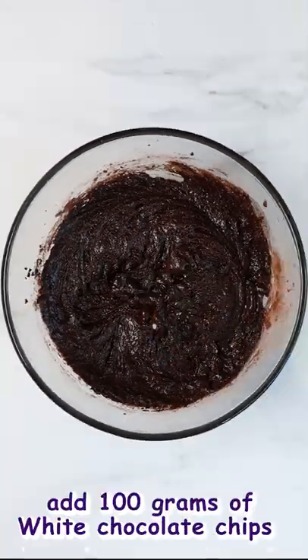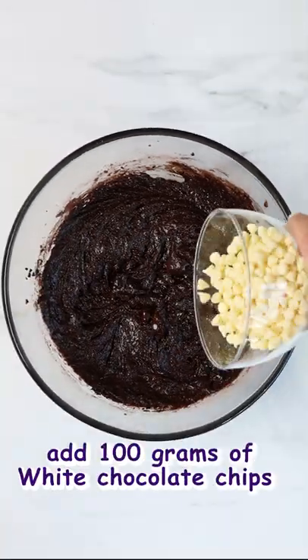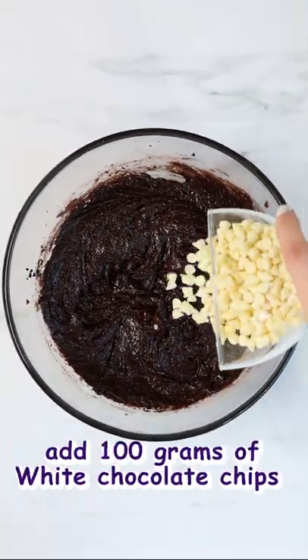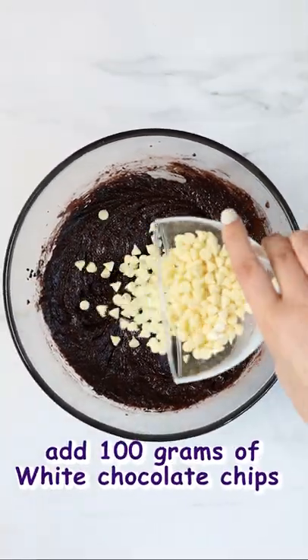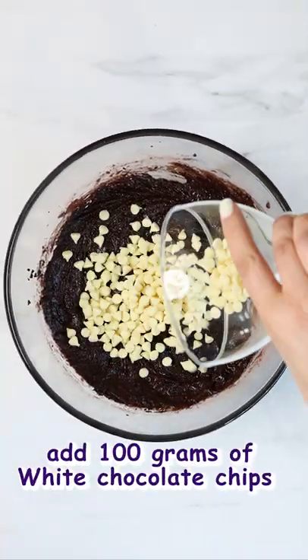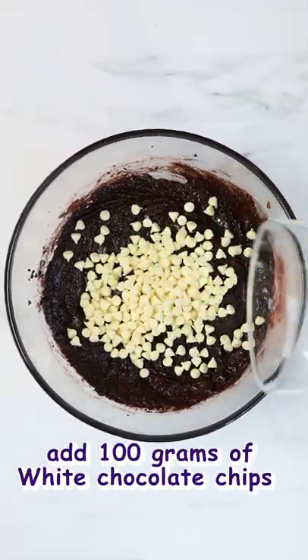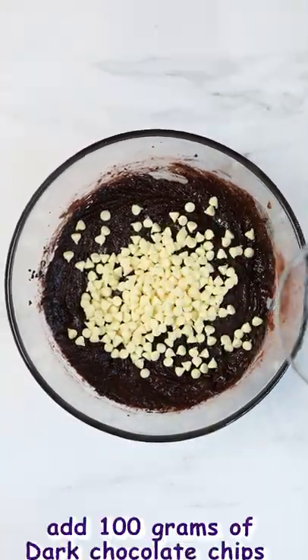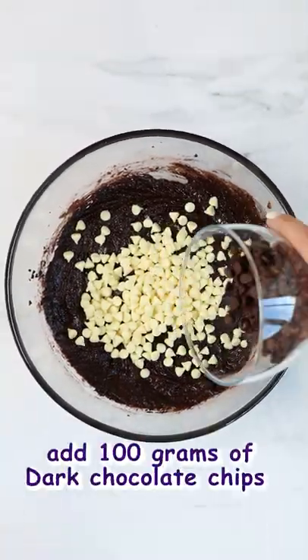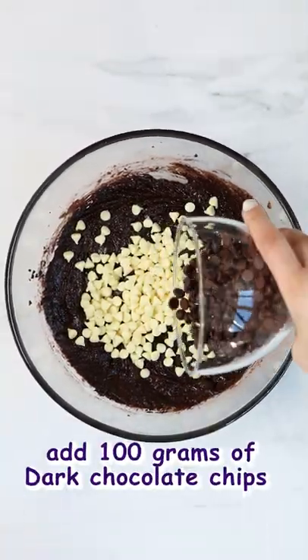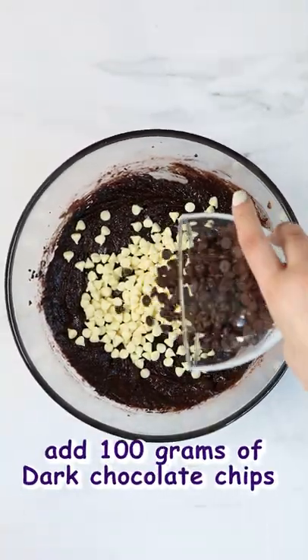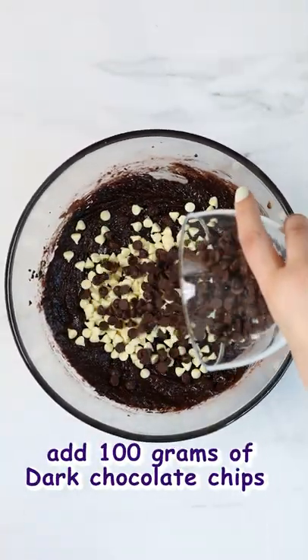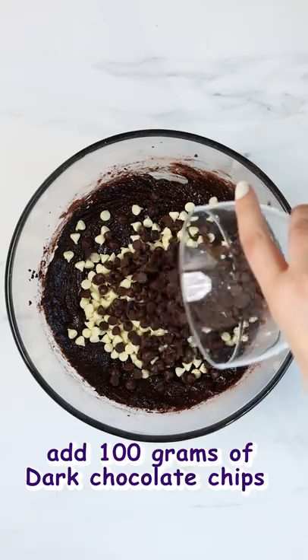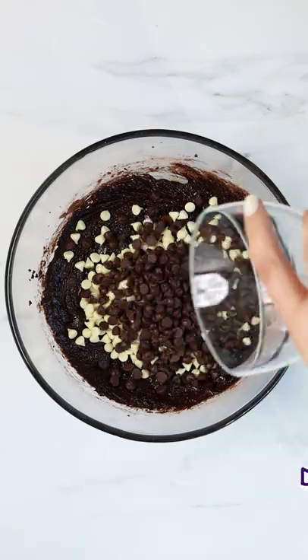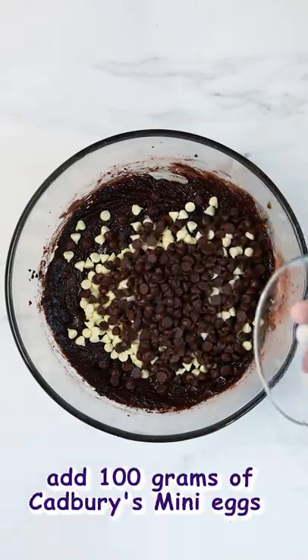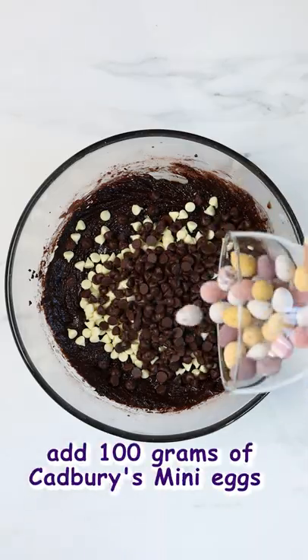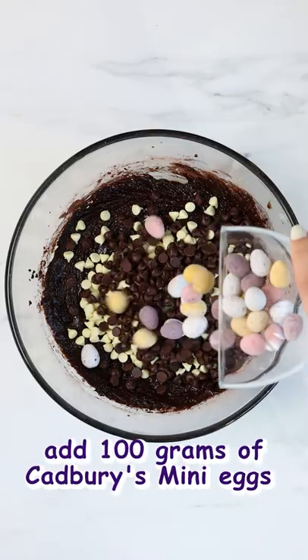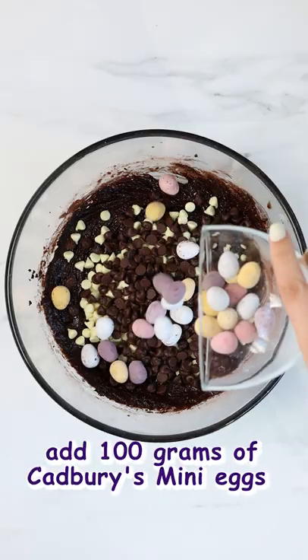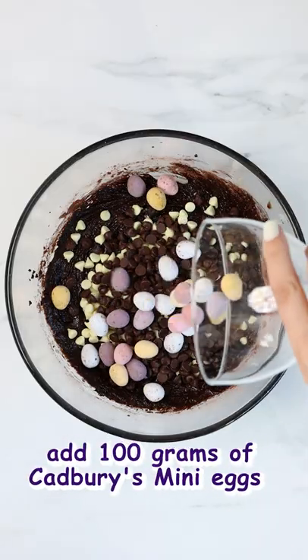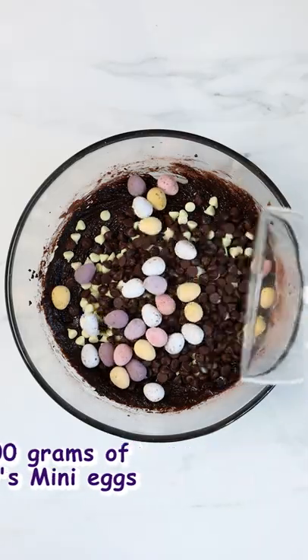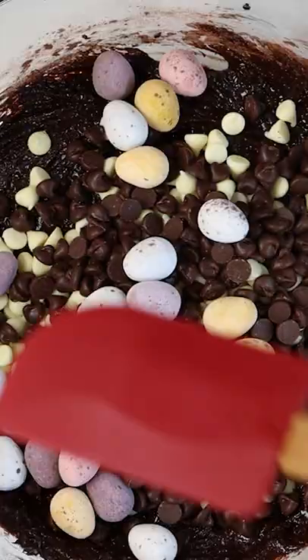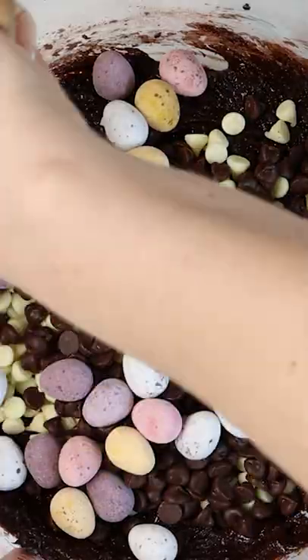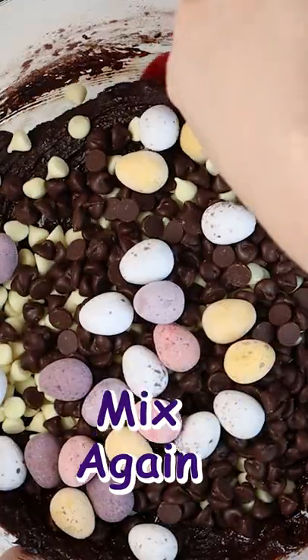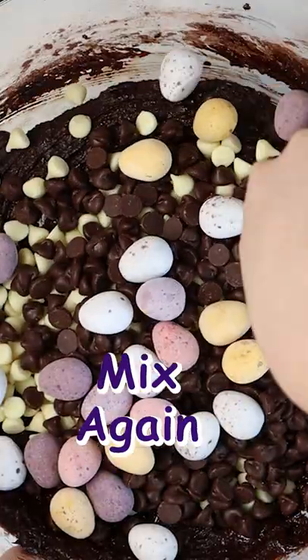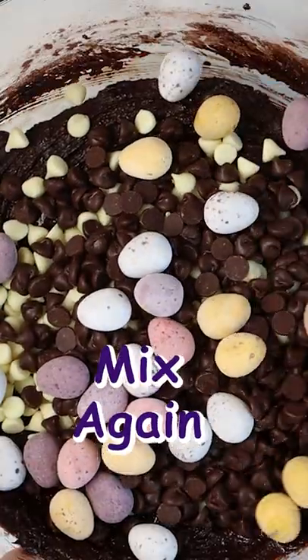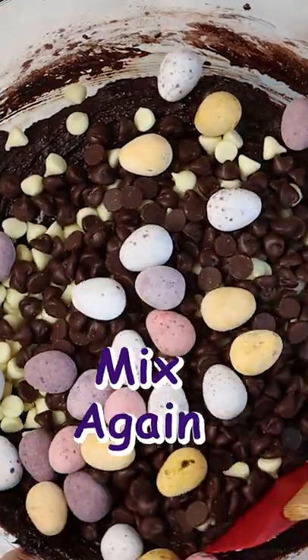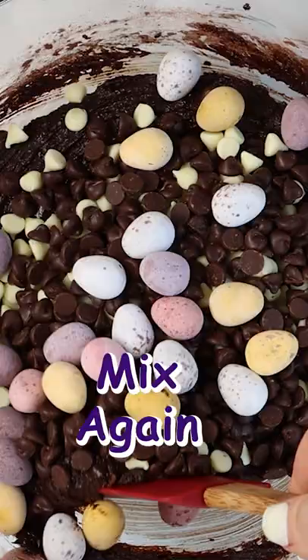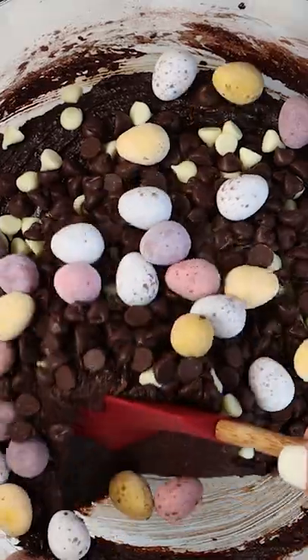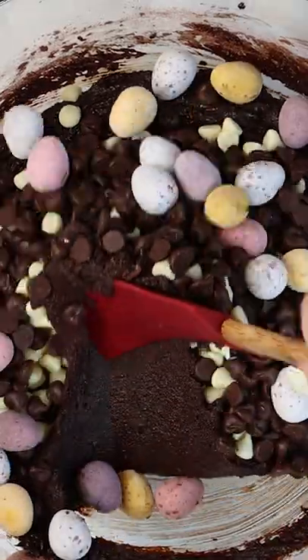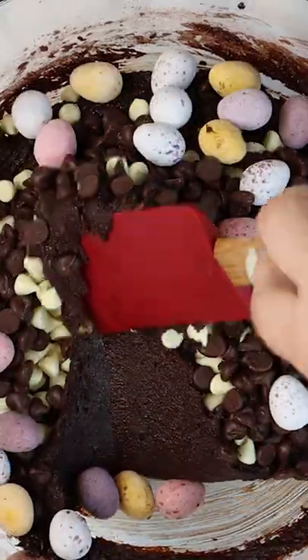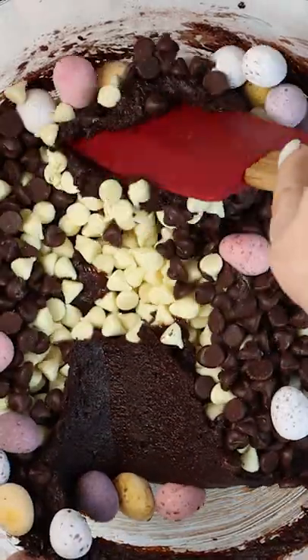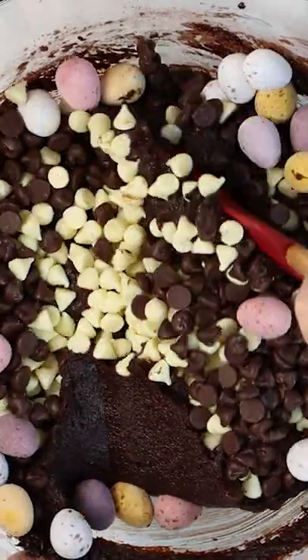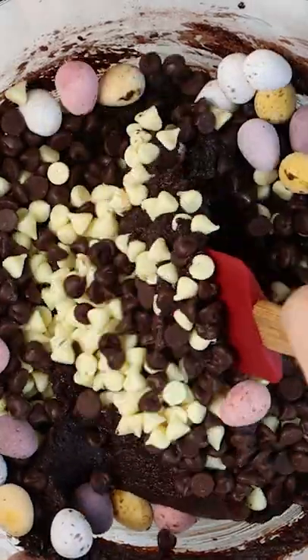Now it's time to add in all of our chocolate chips and gorgeous Cadbury's mini eggs. Give it one last good mix making sure the chocolate is well incorporated.